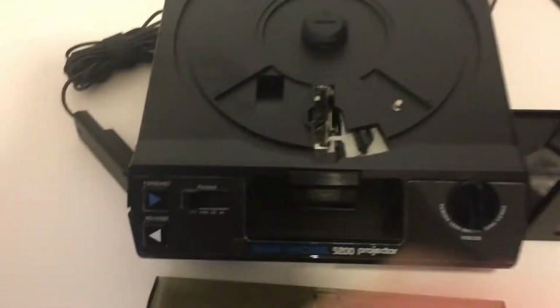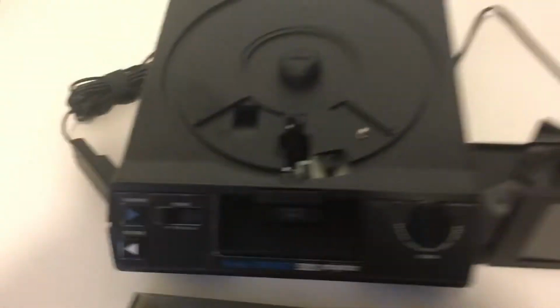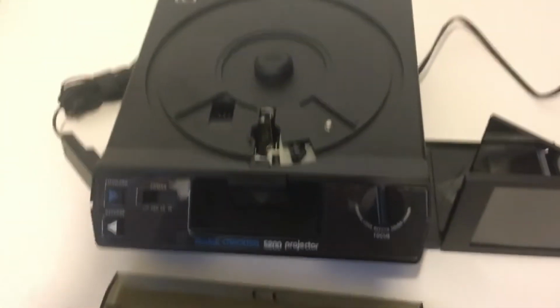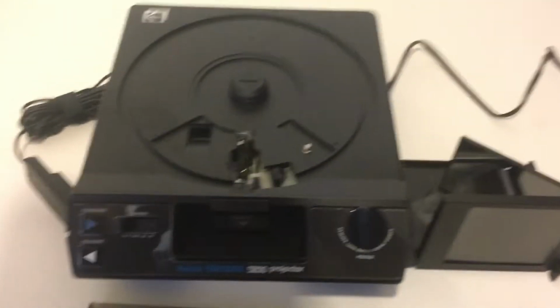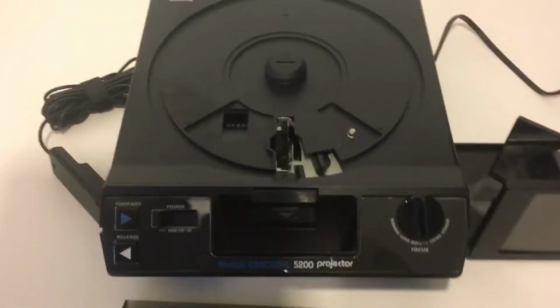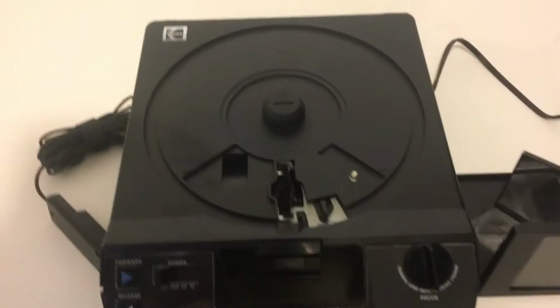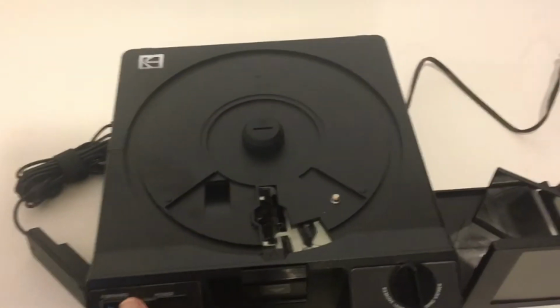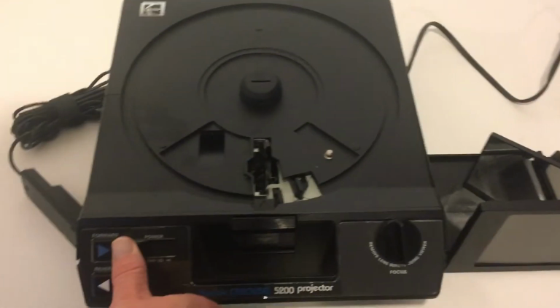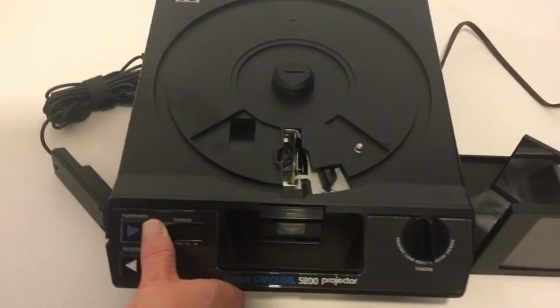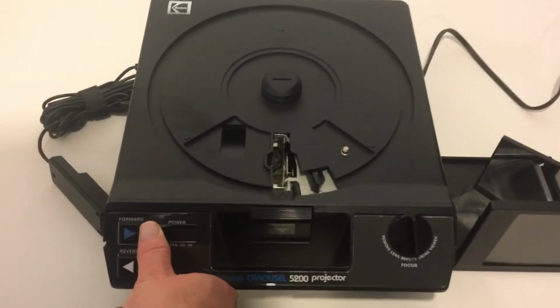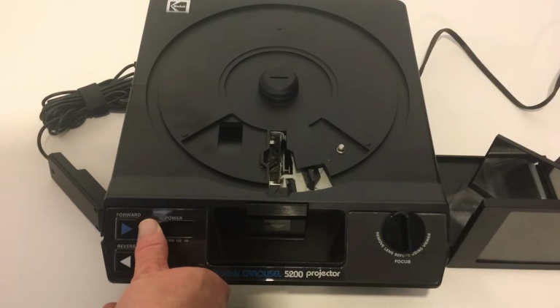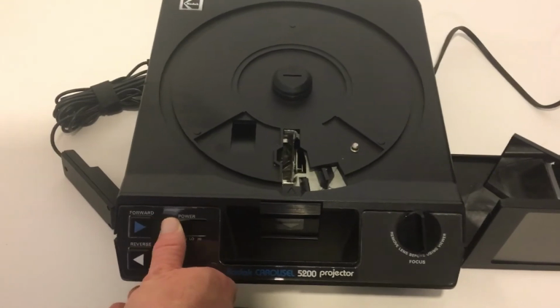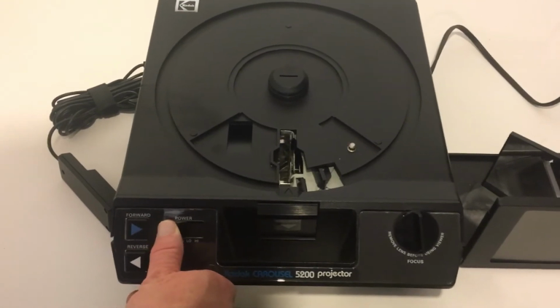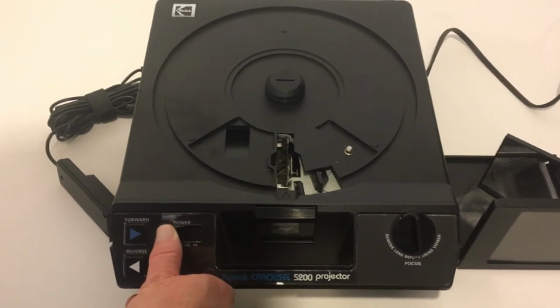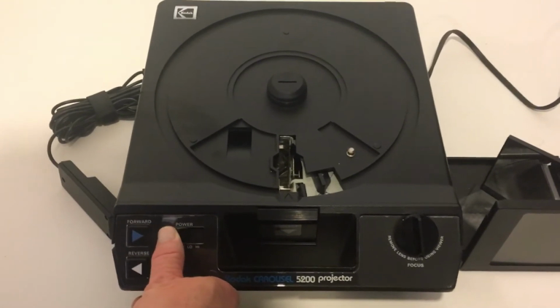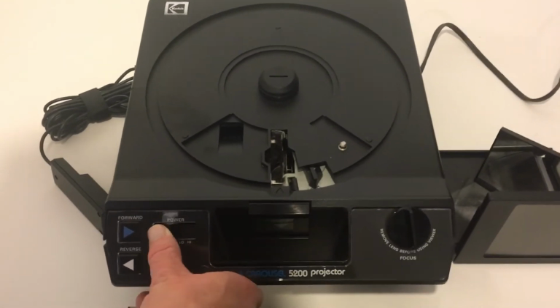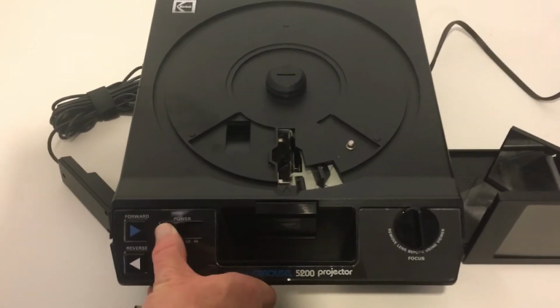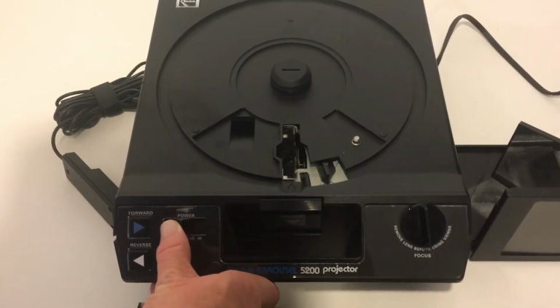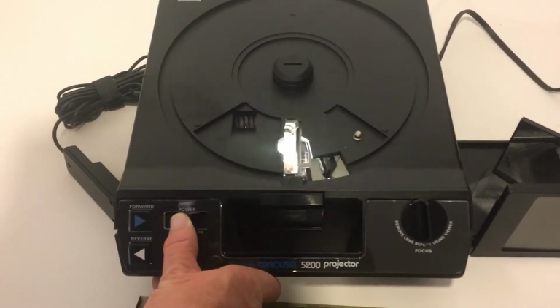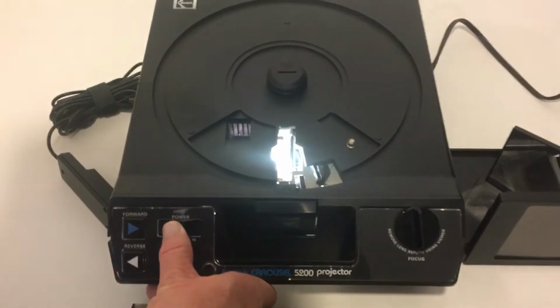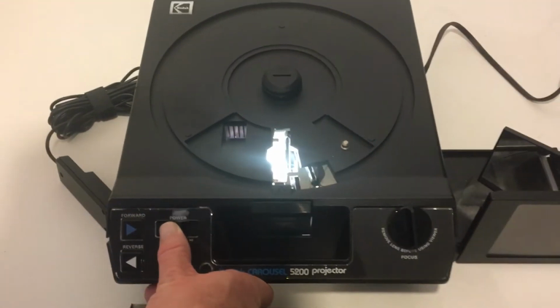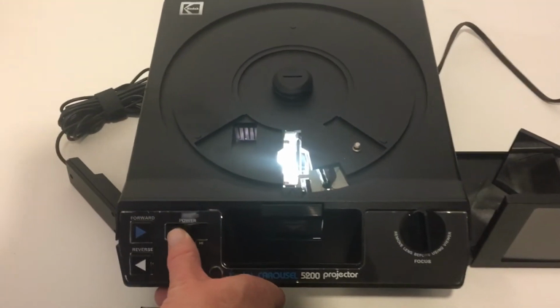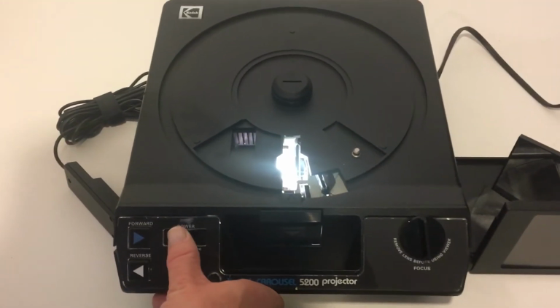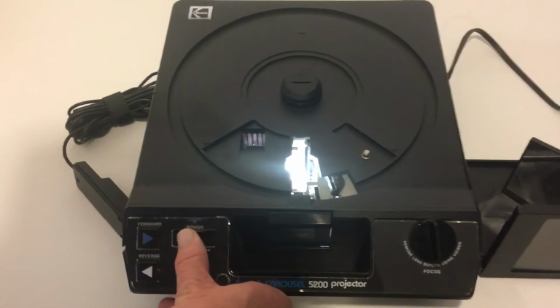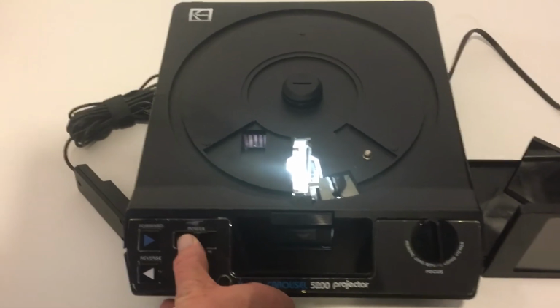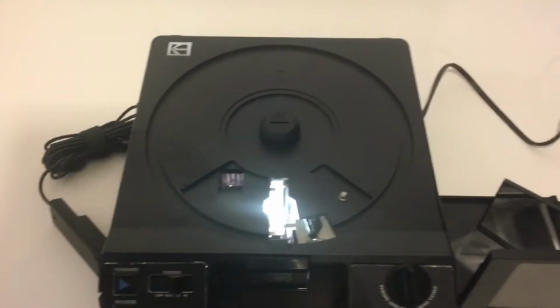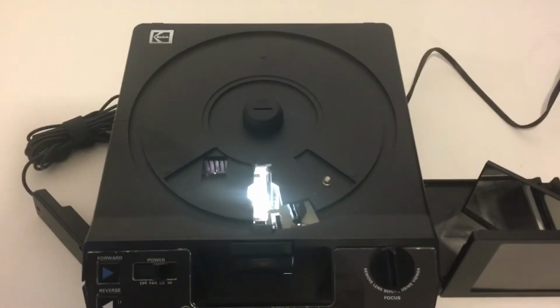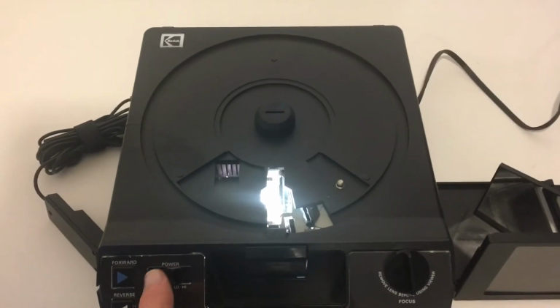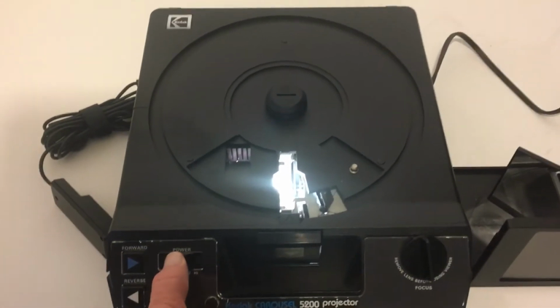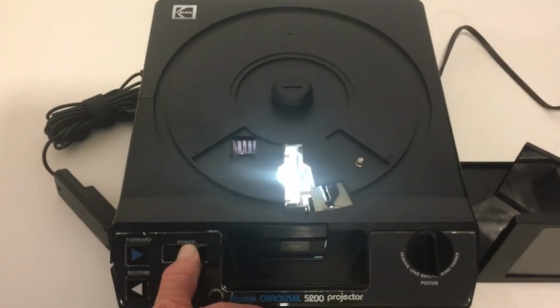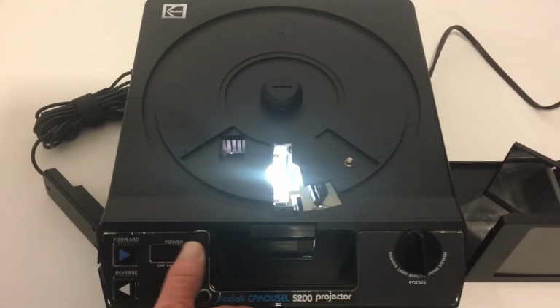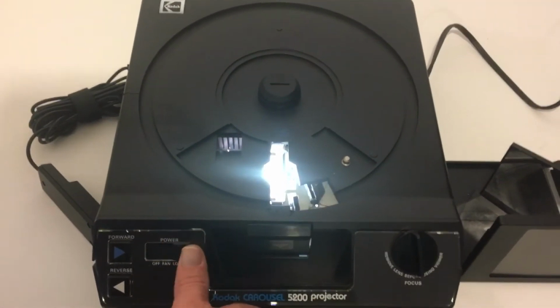Other than that it works perfectly. I will power it on. Here are the fans starting to go. Here's the light that is on low and high.